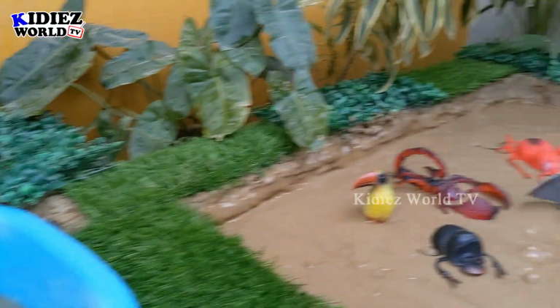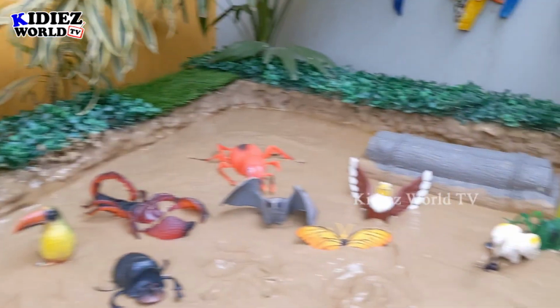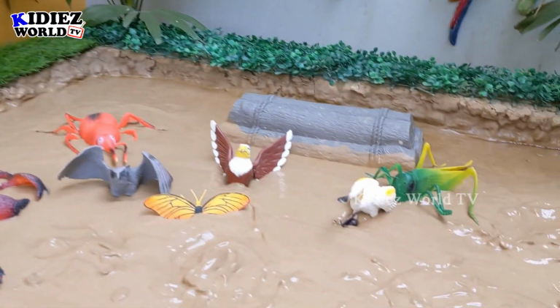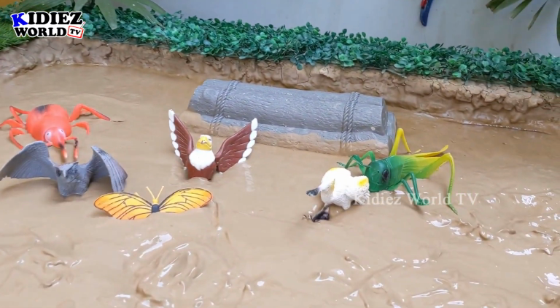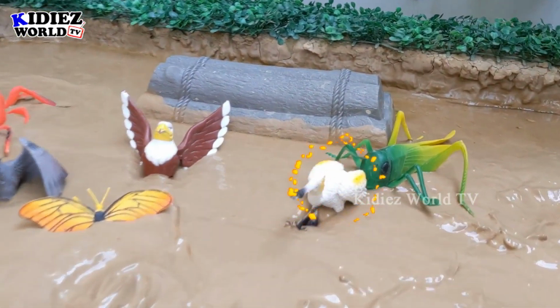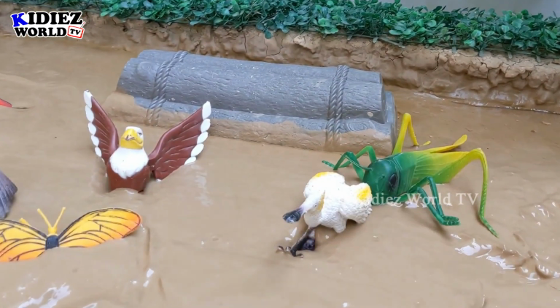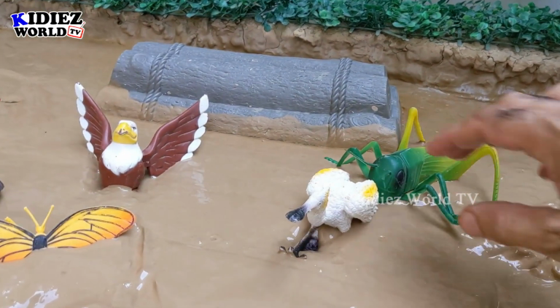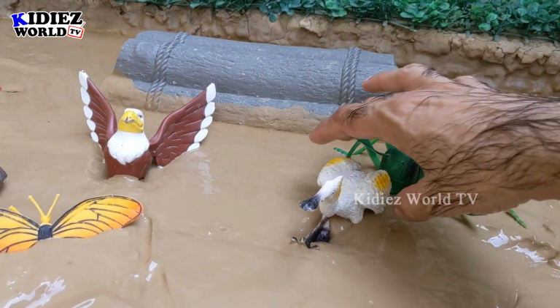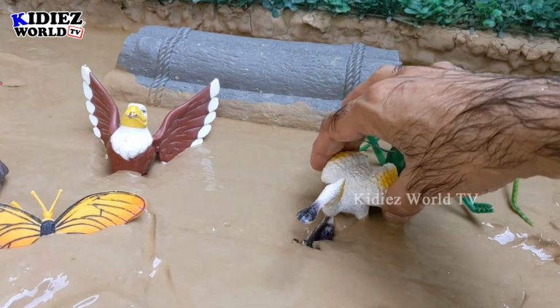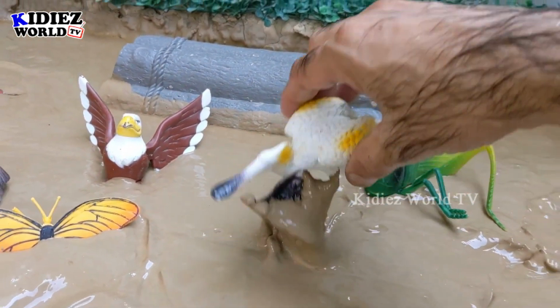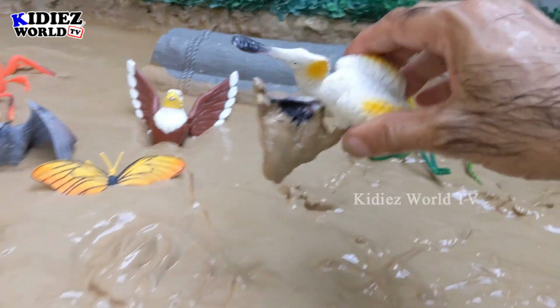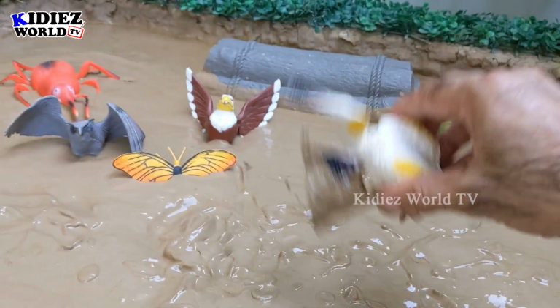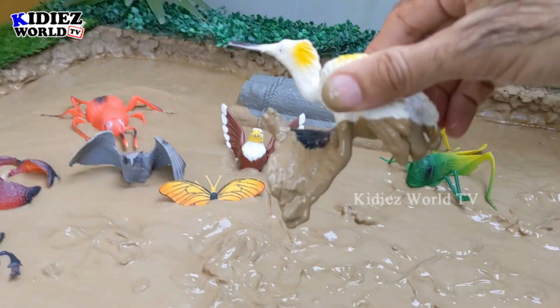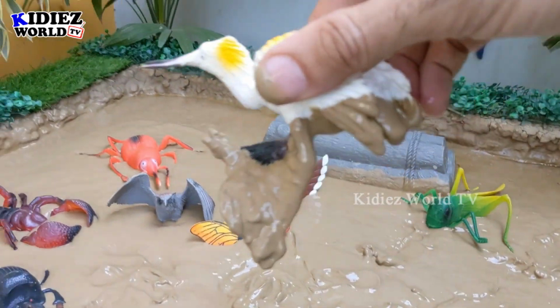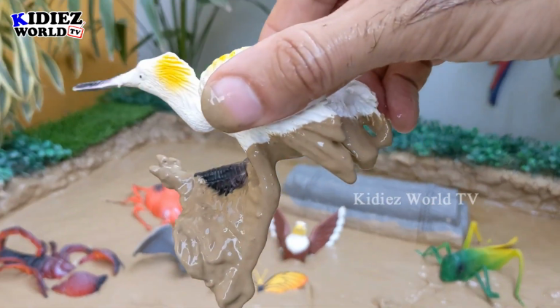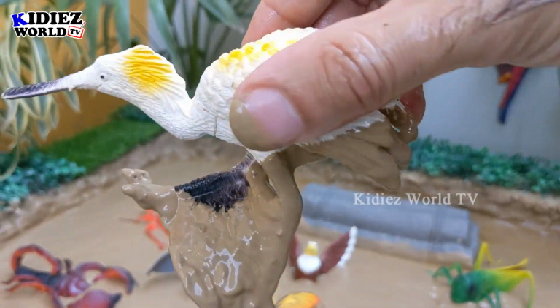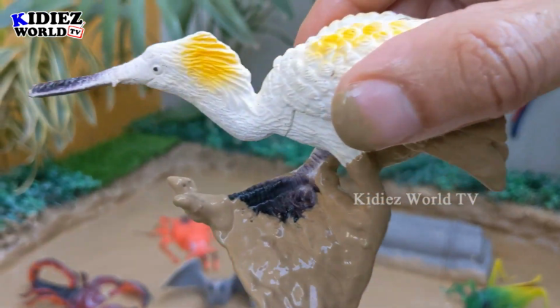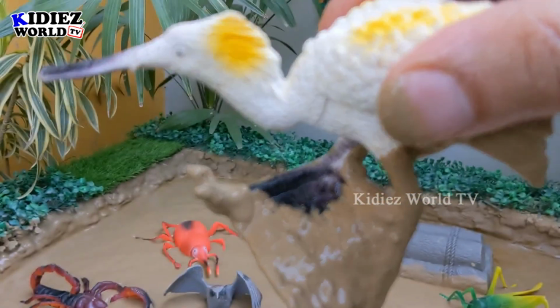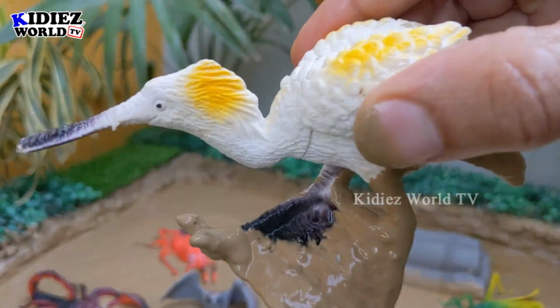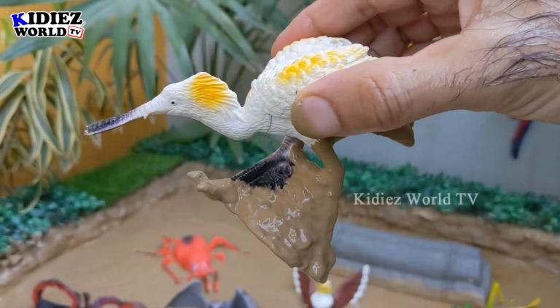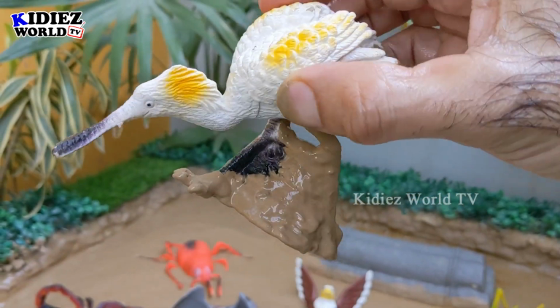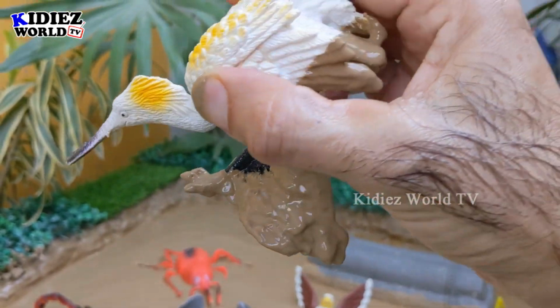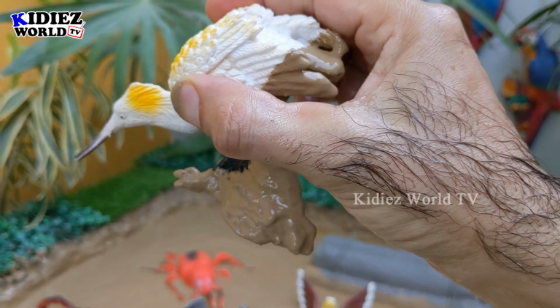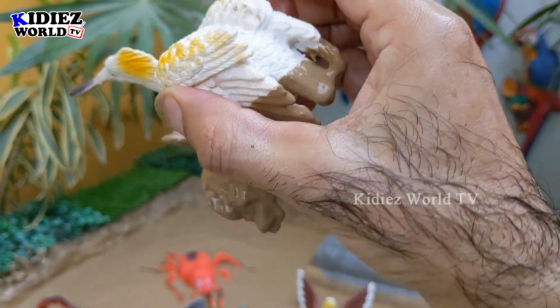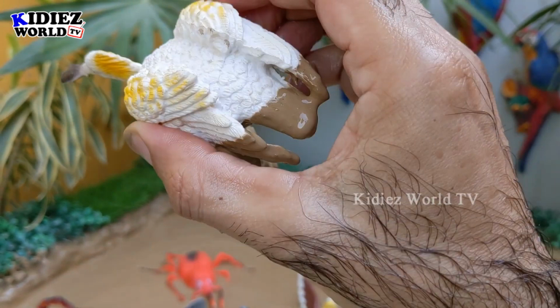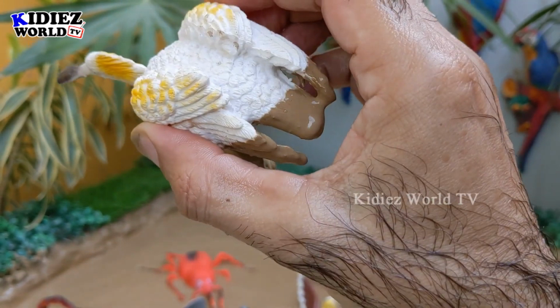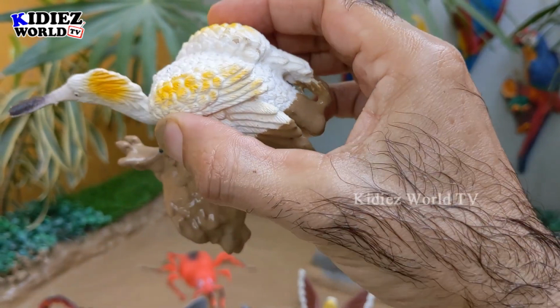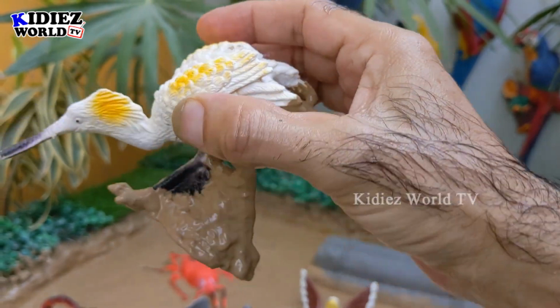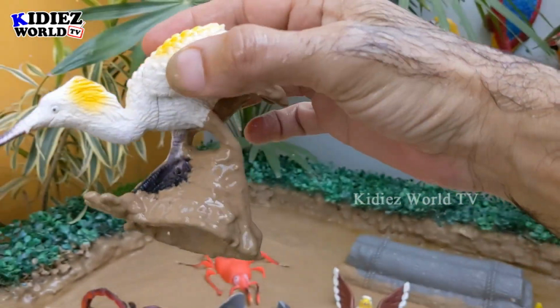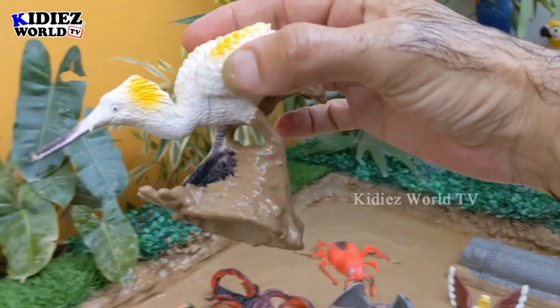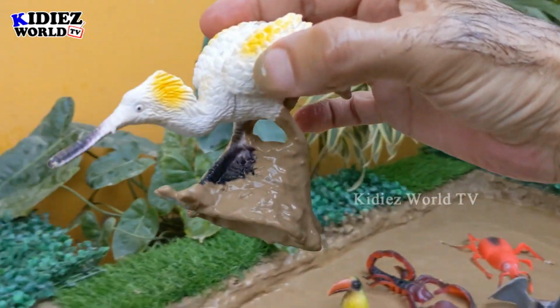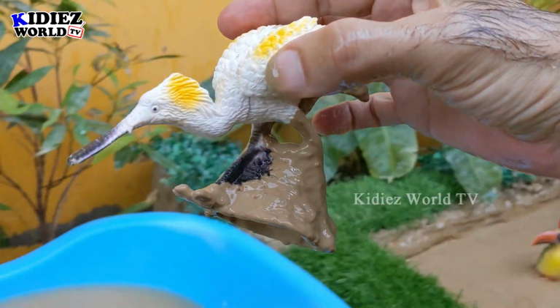The next one we have is a seagull — a very beautiful ocean bird. This seagull is a very cute one, found here in the mud ground. Let's make him clean.